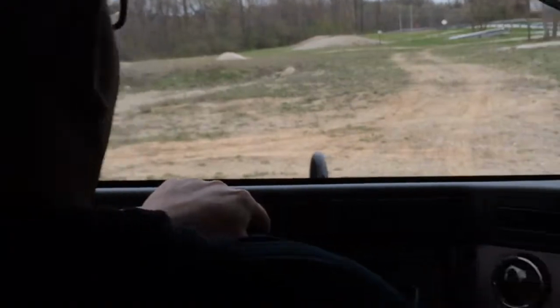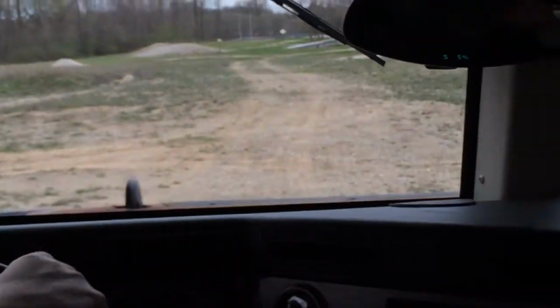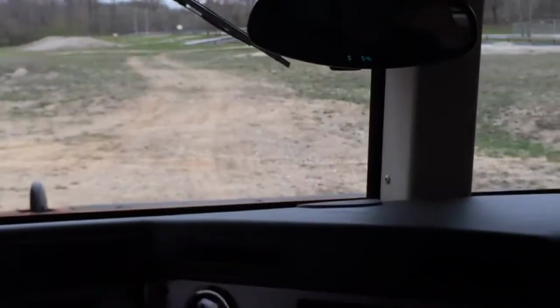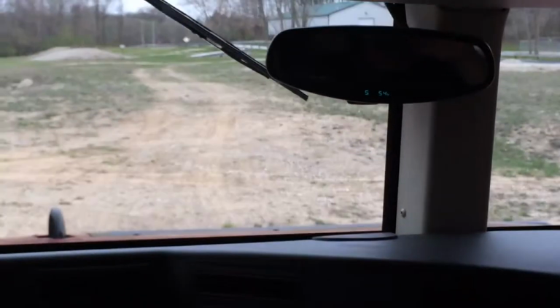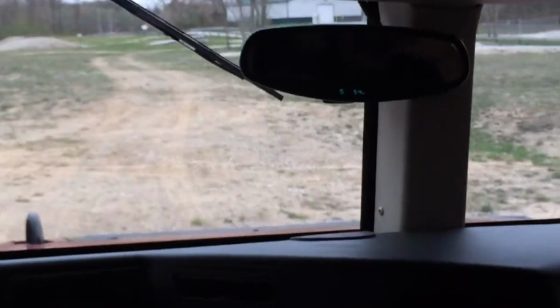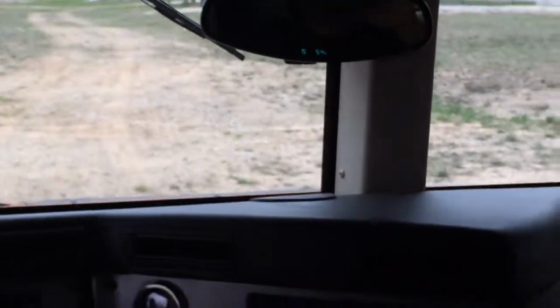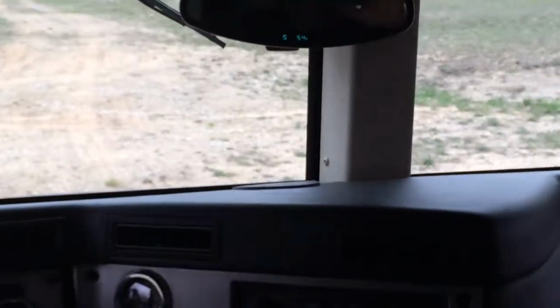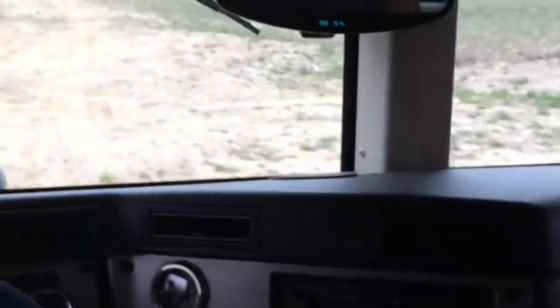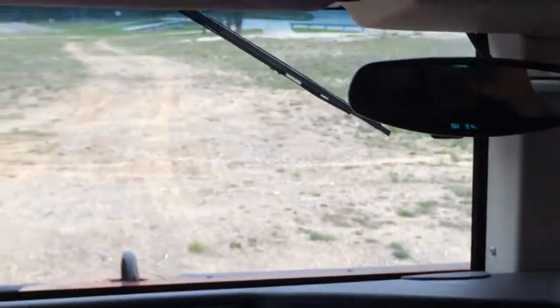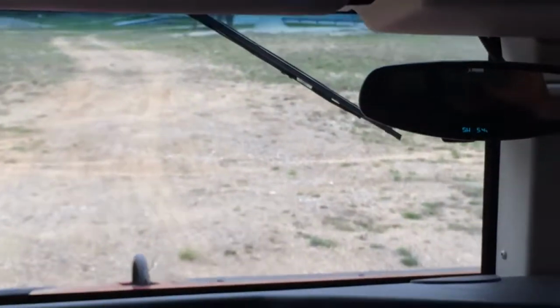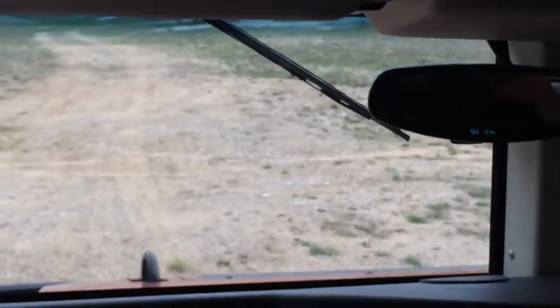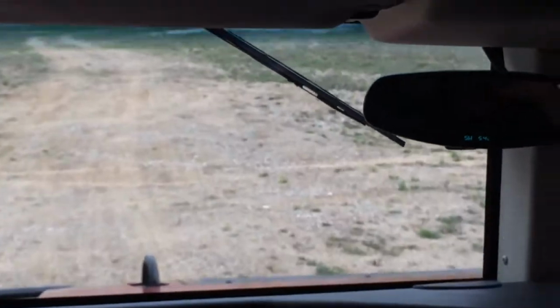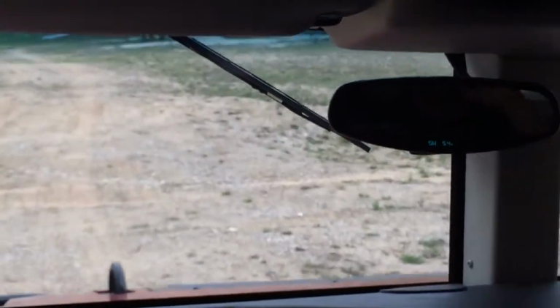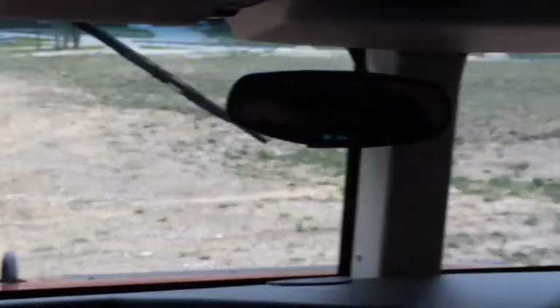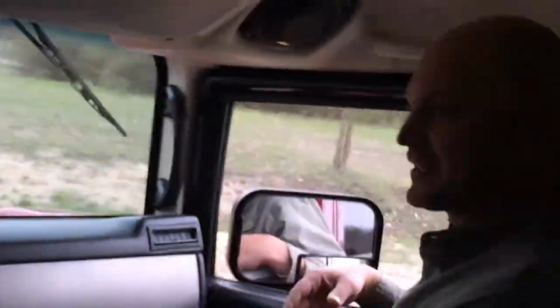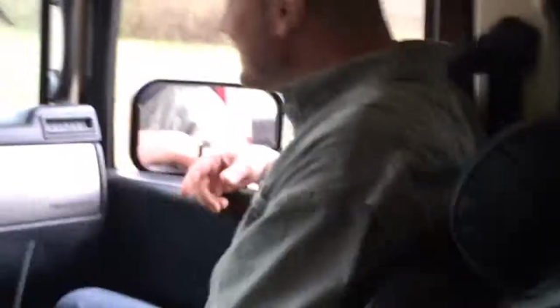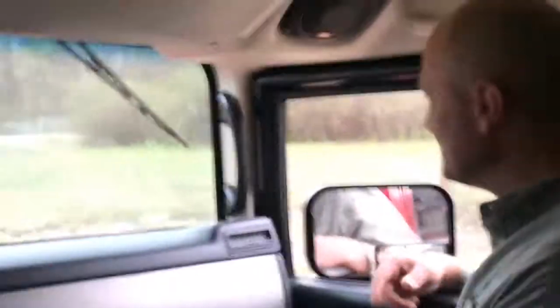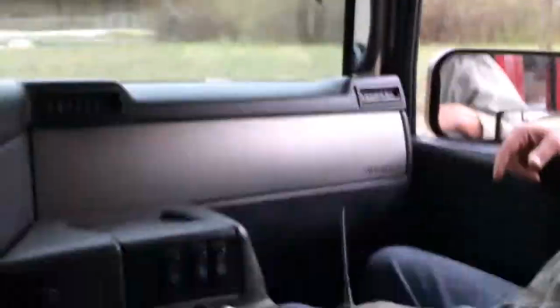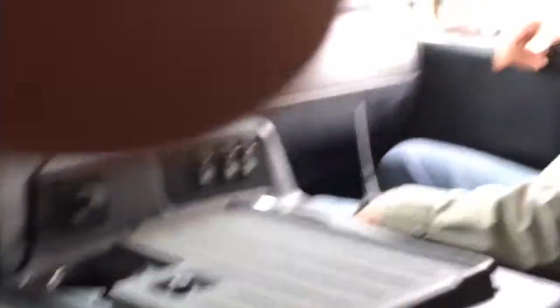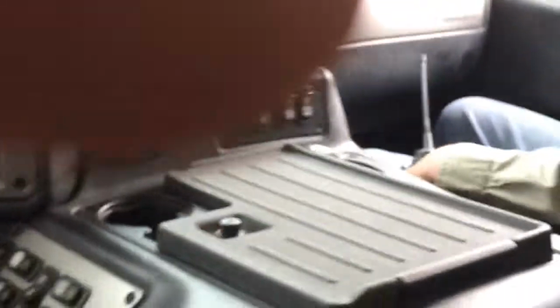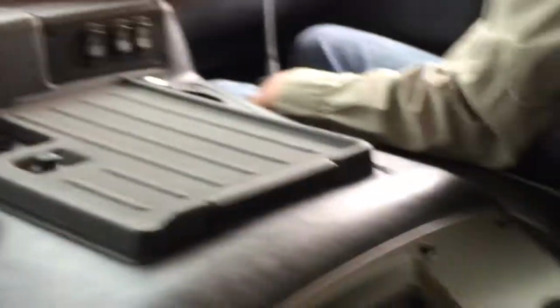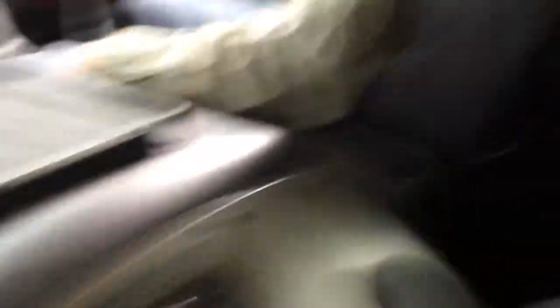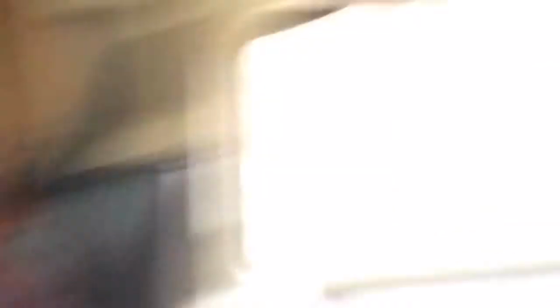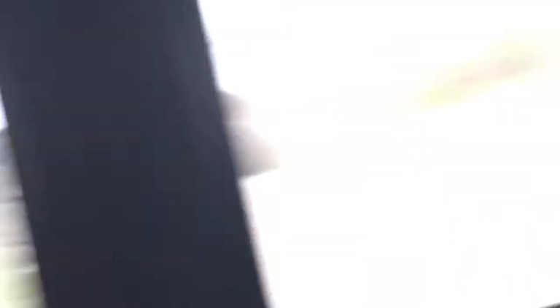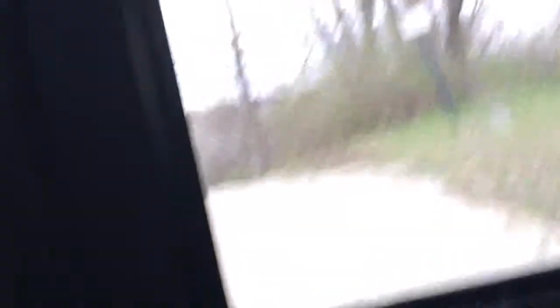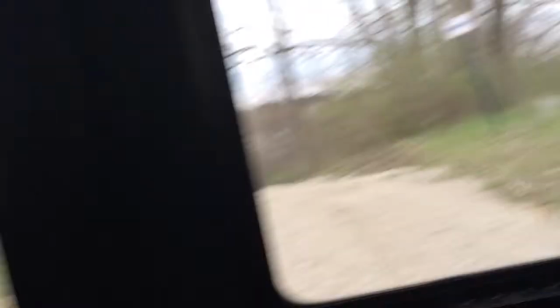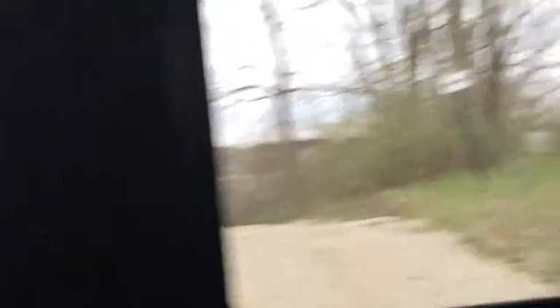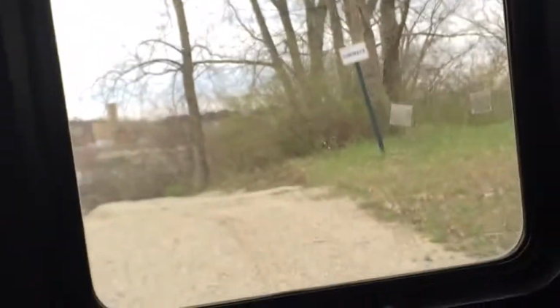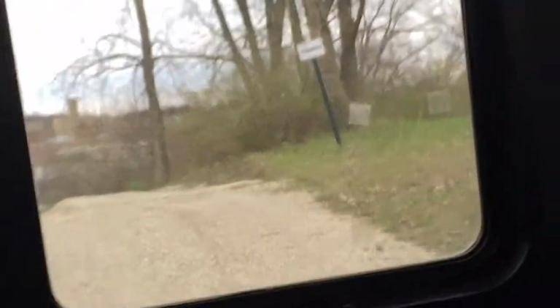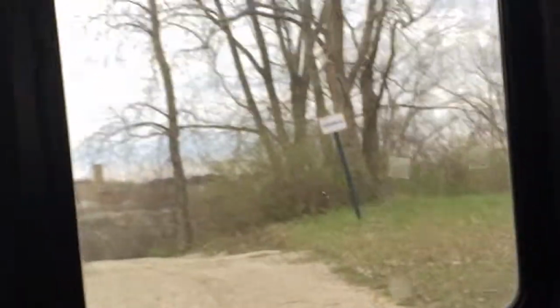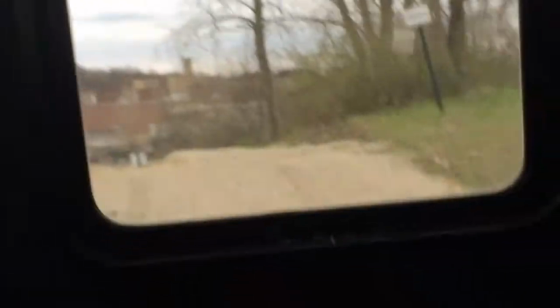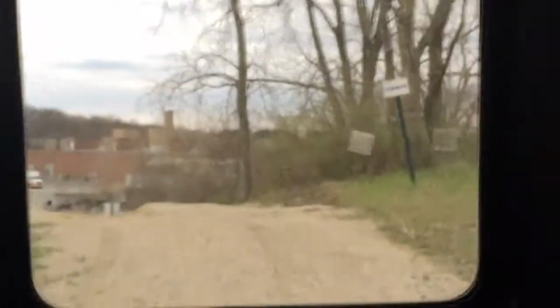Pull forward a little bit and we're going to head out that way. We'll be able to turn around and see what they look like. That was cool. That was freaky. That was awesome. You can turn around, I think.